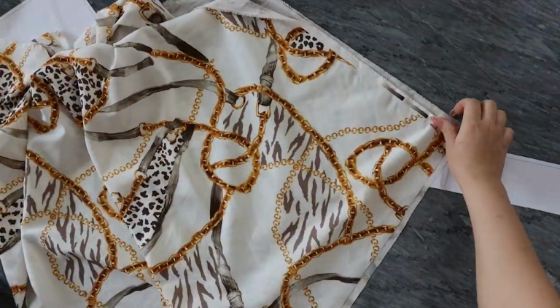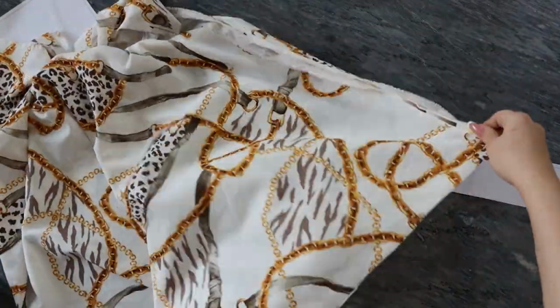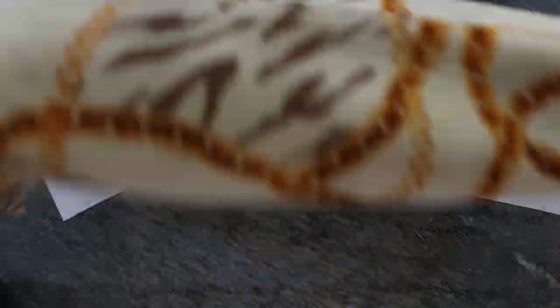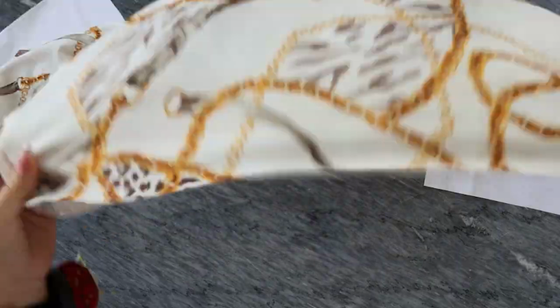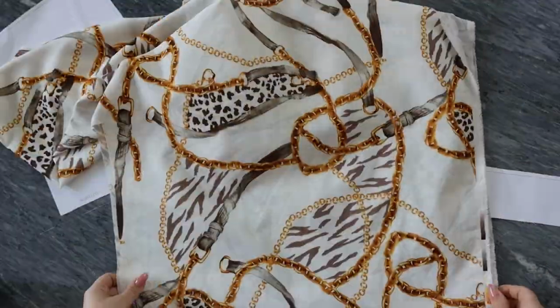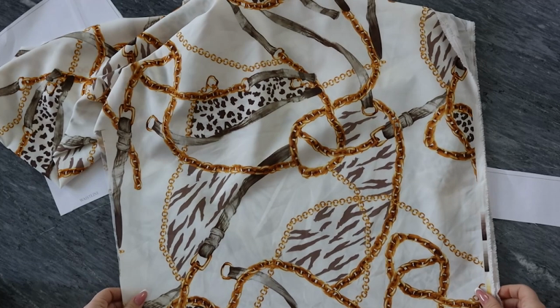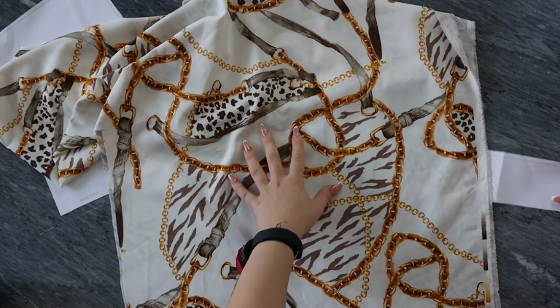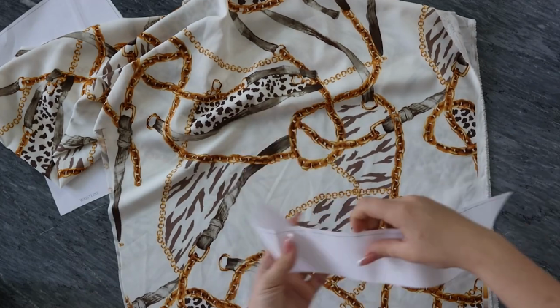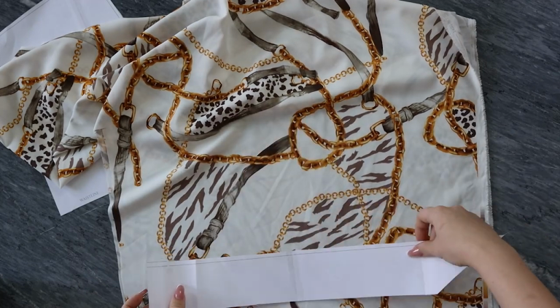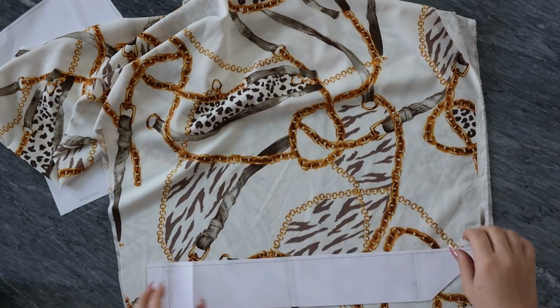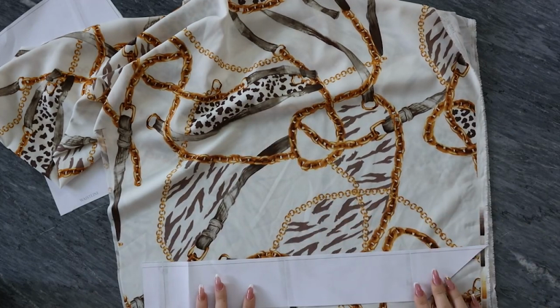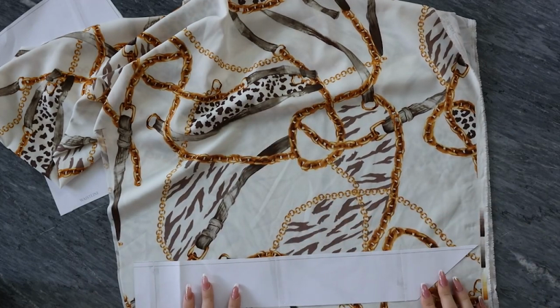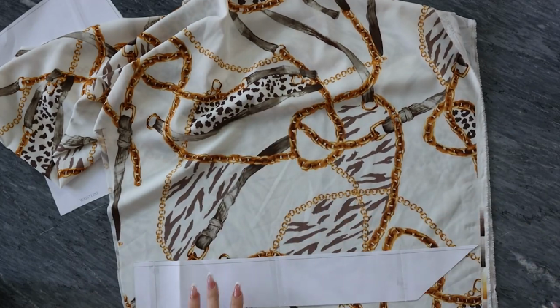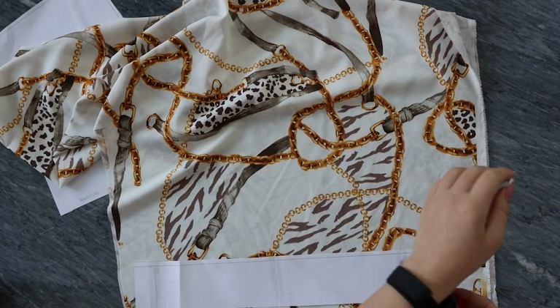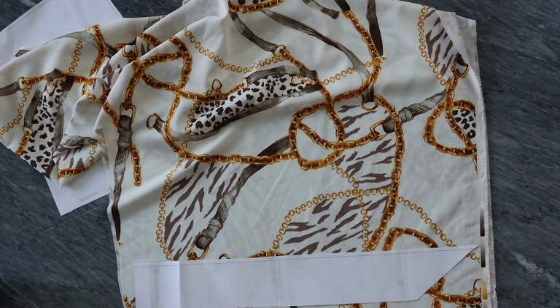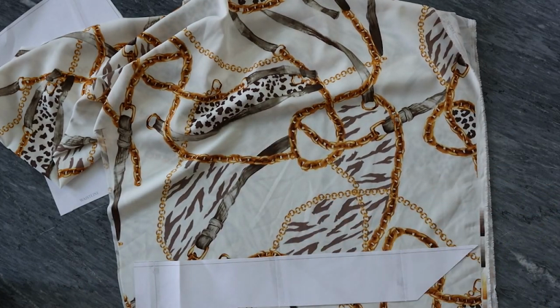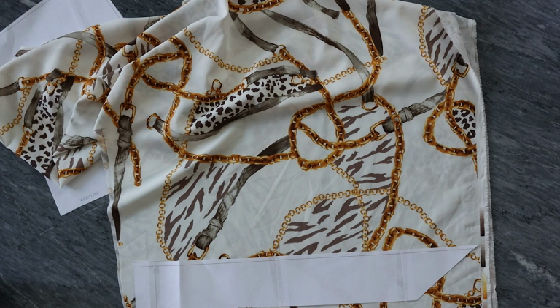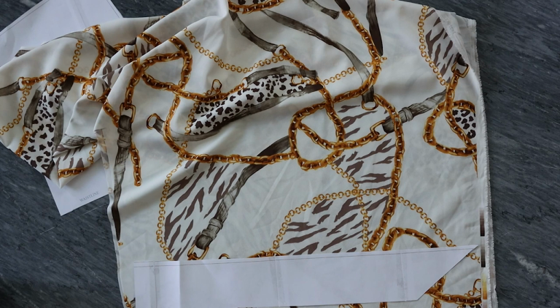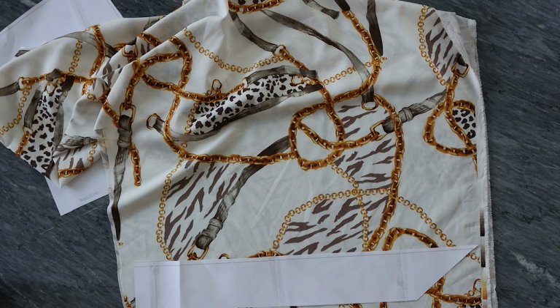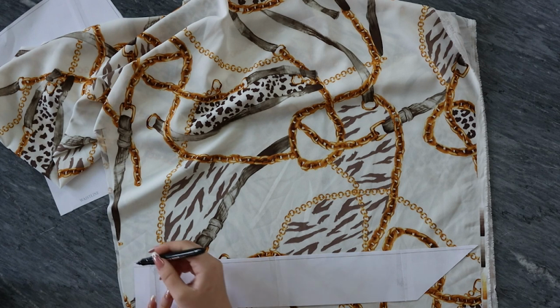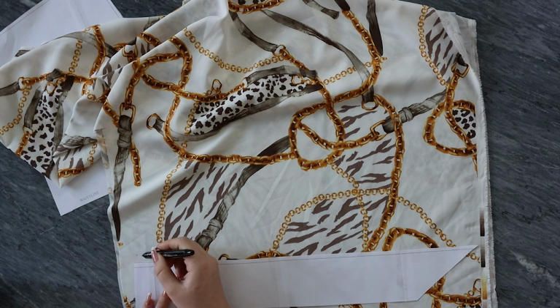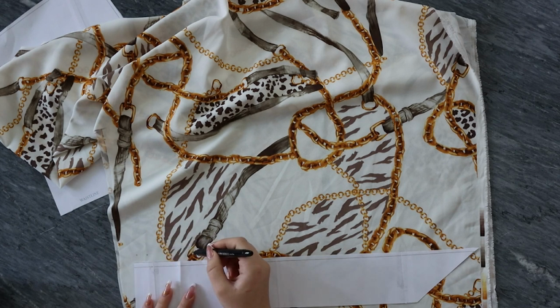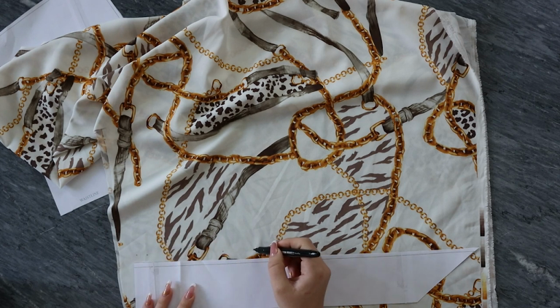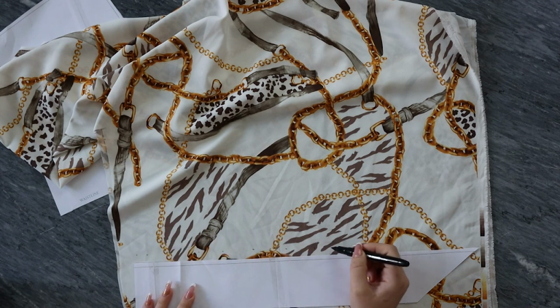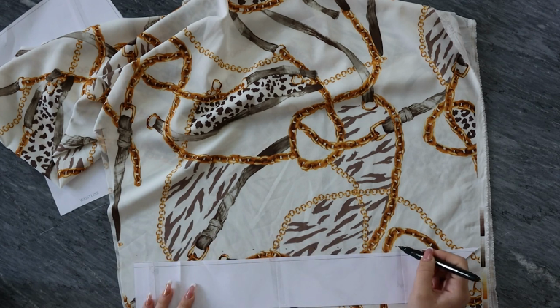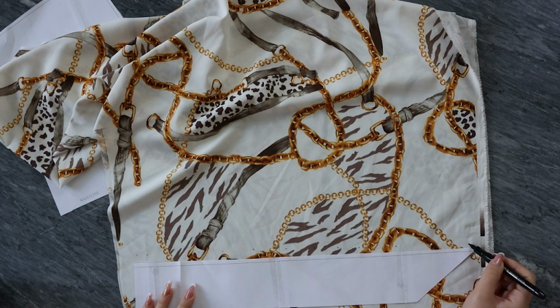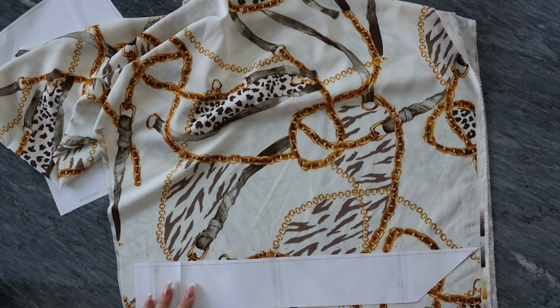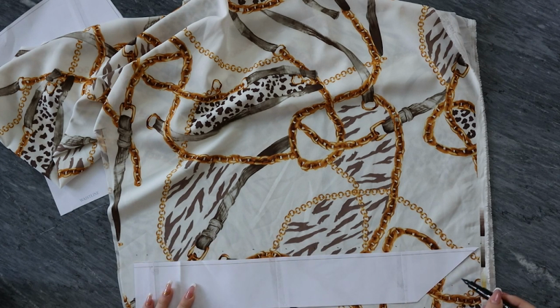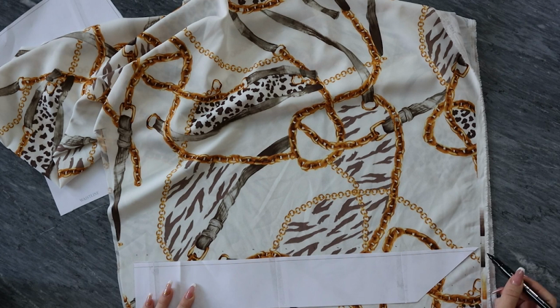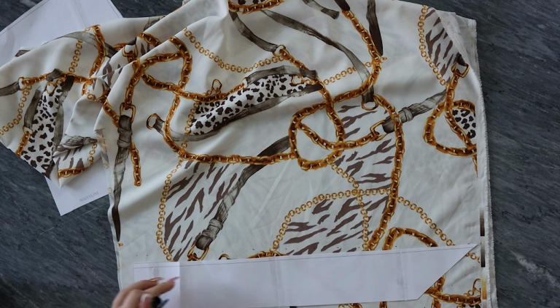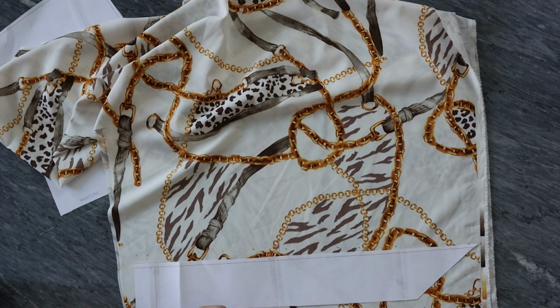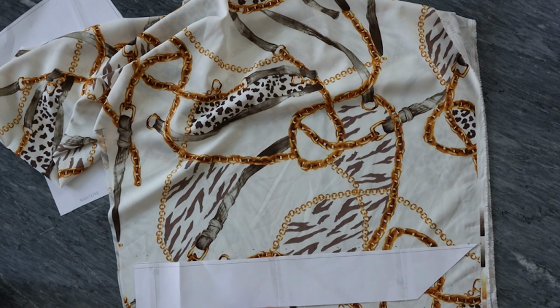As you can see here, I'm using the same fabric for the inner part of the strap that you're going to close the top with. For the other part I'm going to use the white fabric as the inner lining.